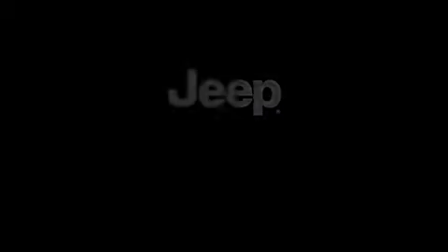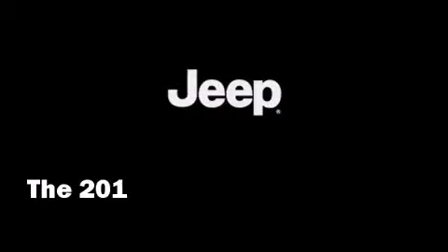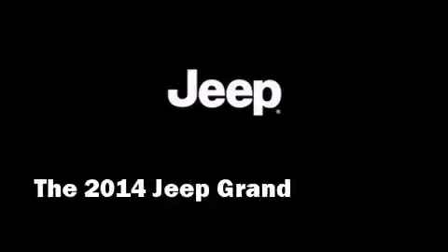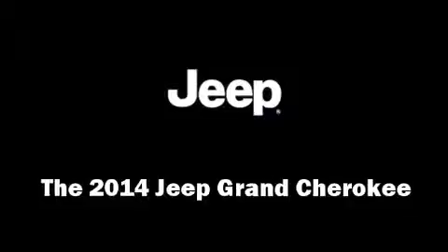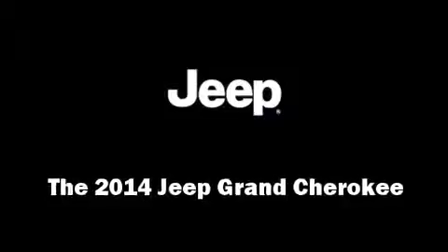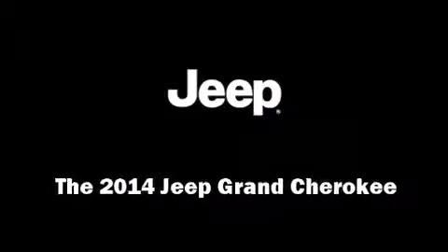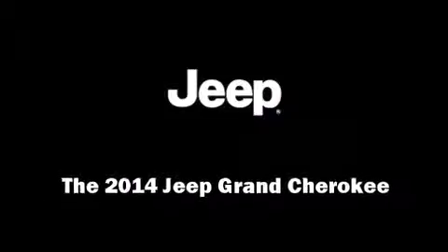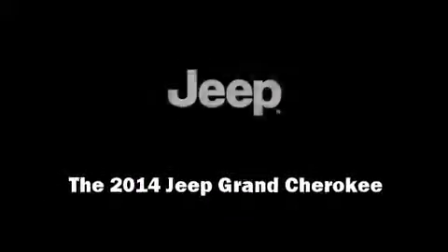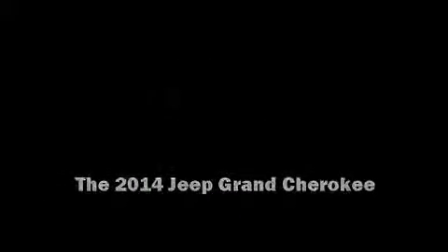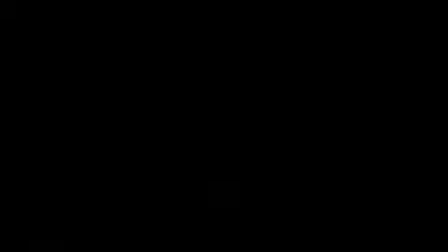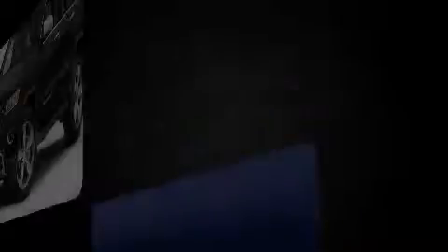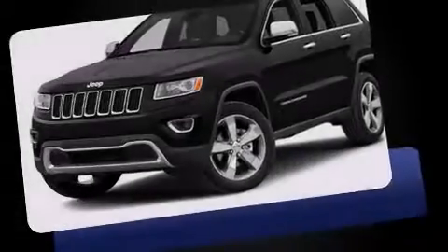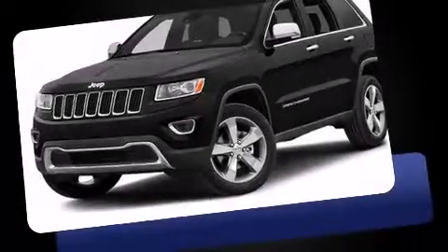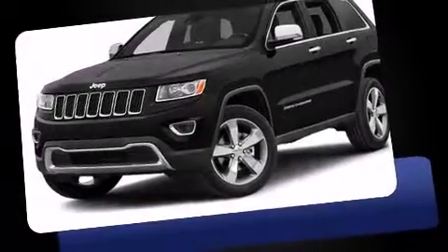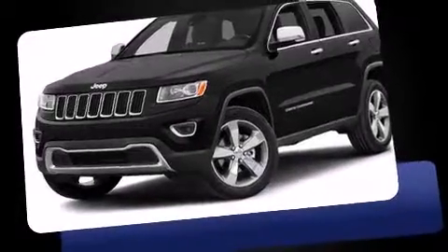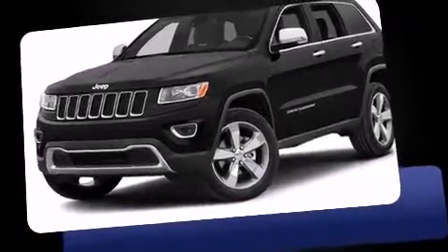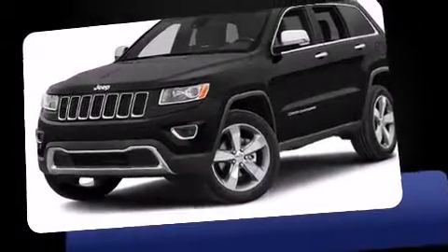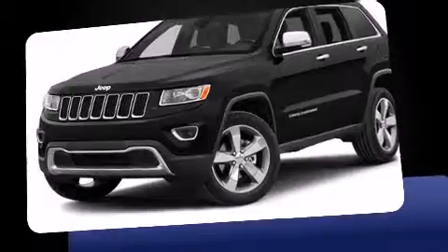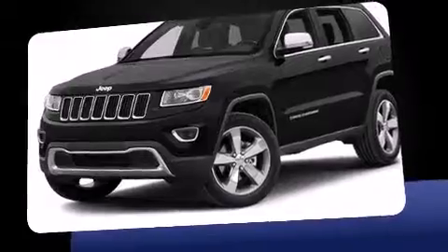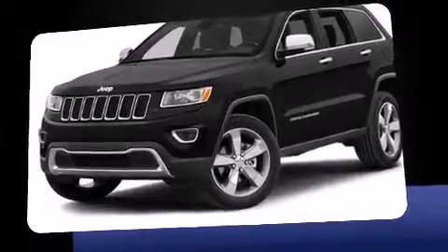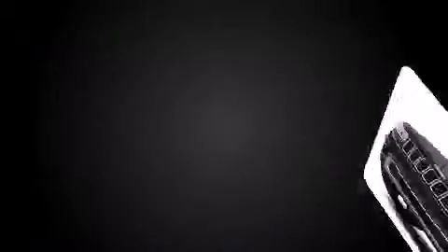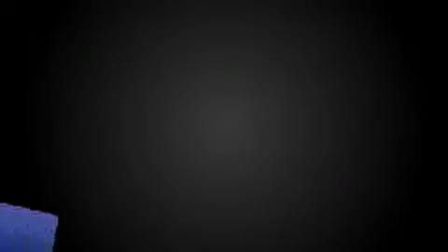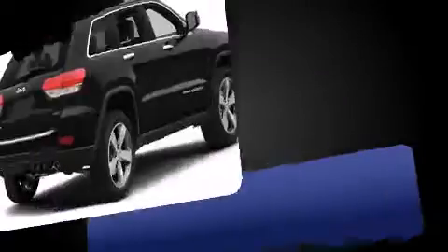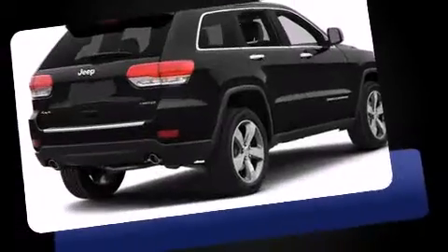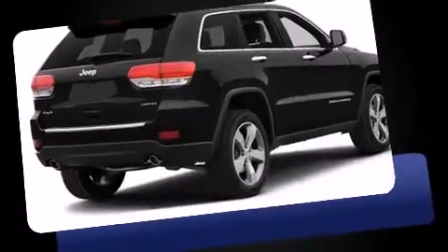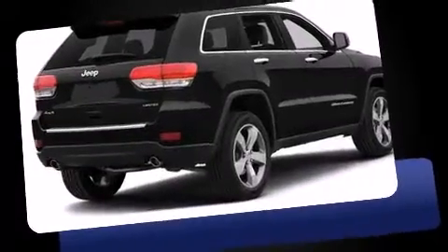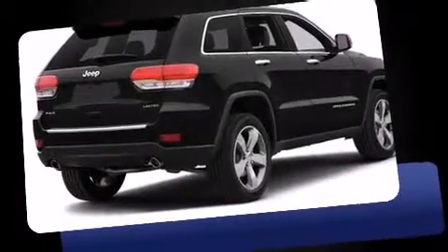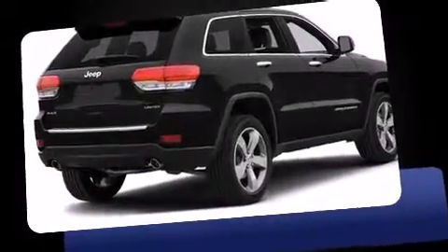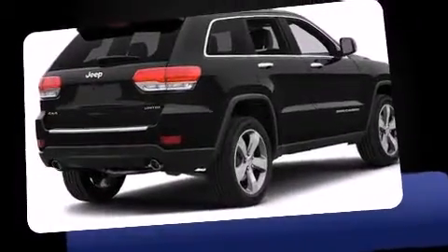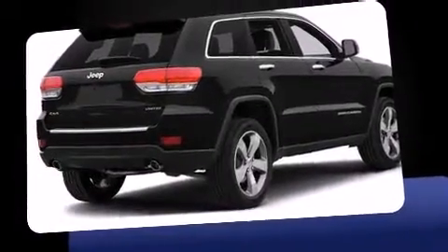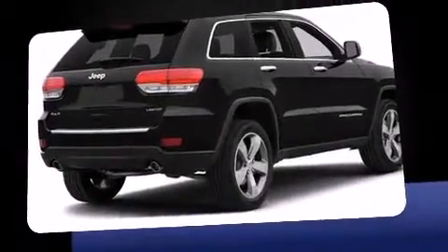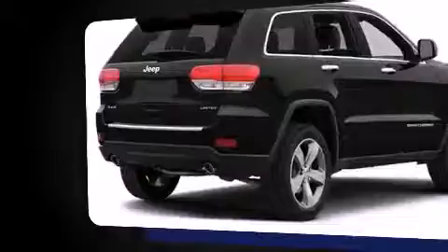Sensibility and practicality define the 2014 Jeep Grand Cherokee. It features an automatic transmission, four-wheel drive, and a refined six-cylinder engine.